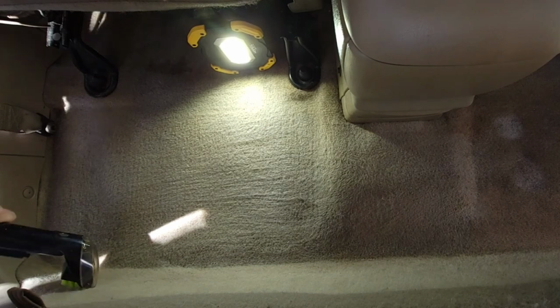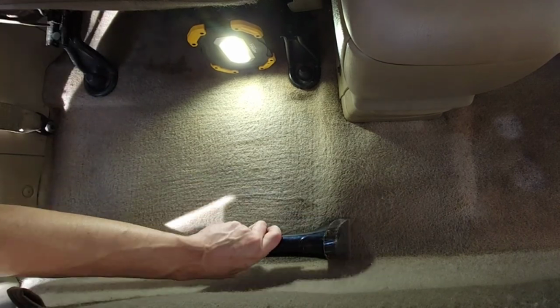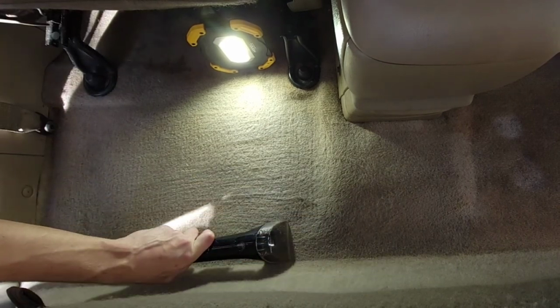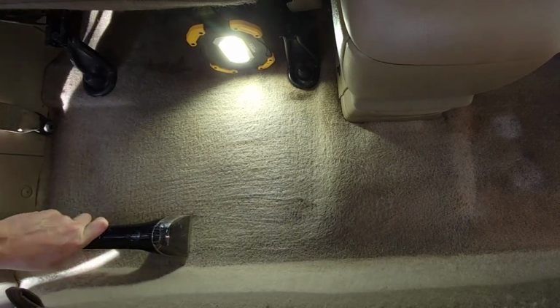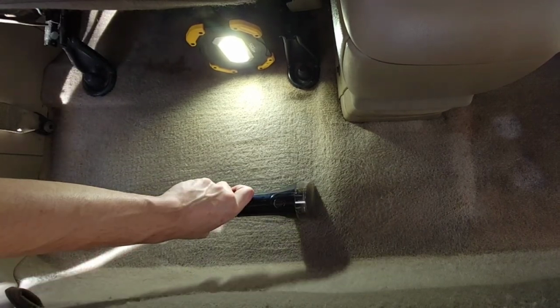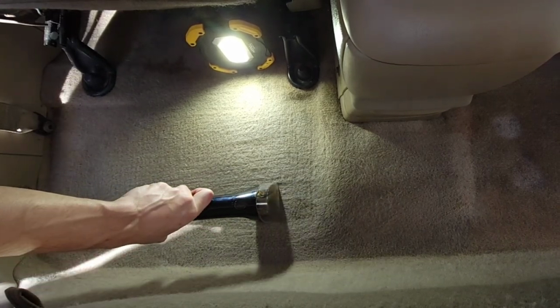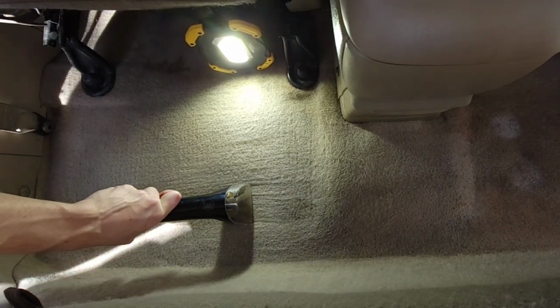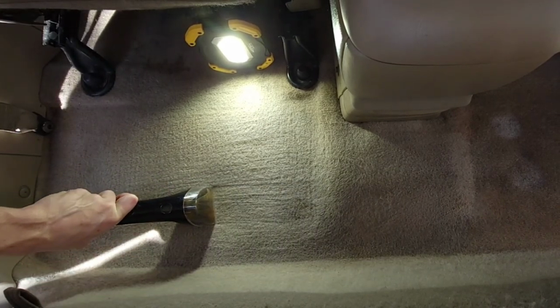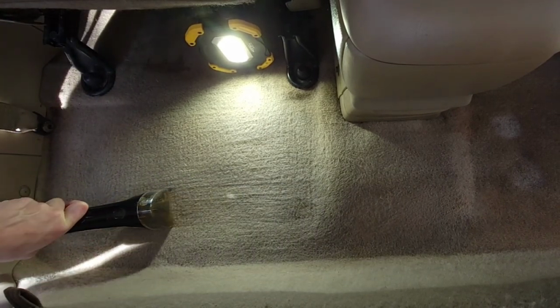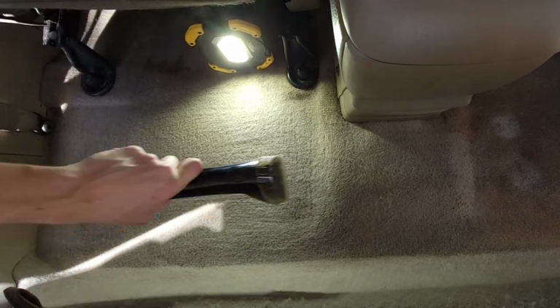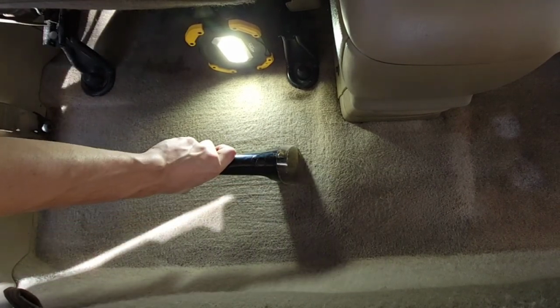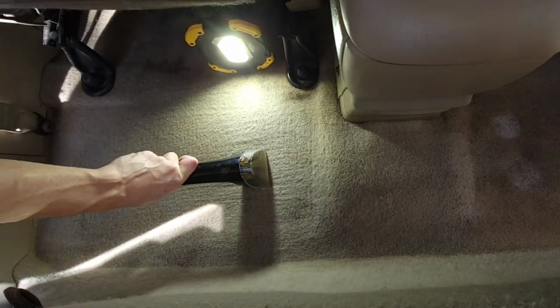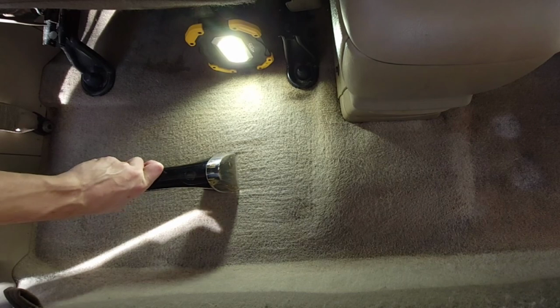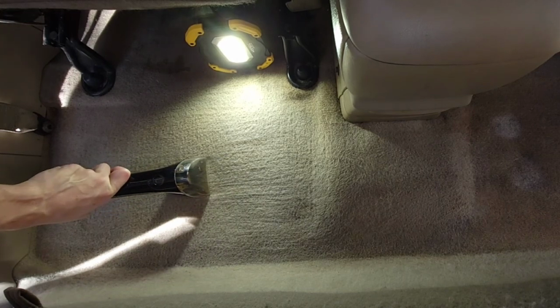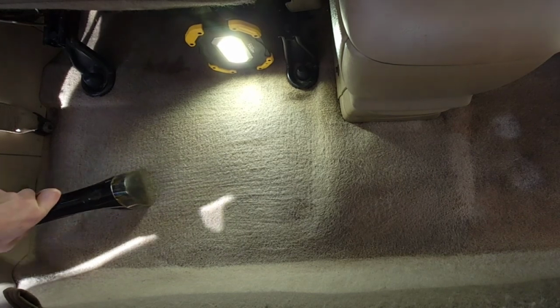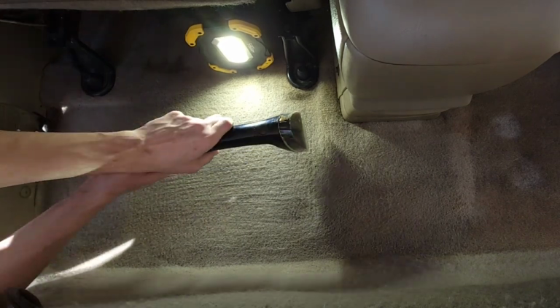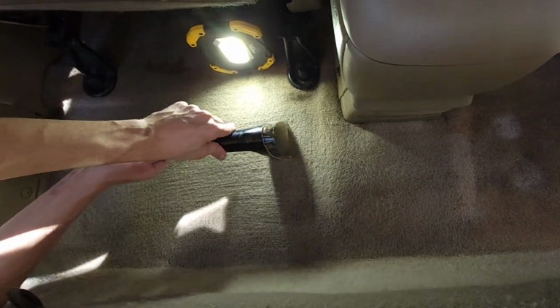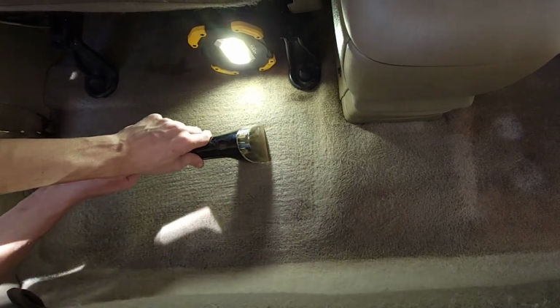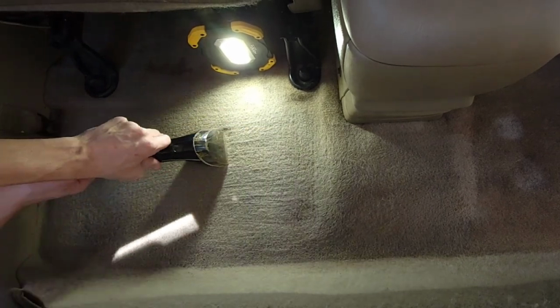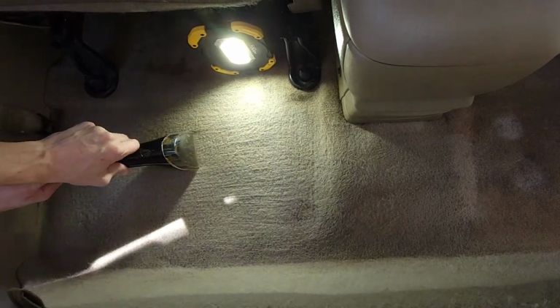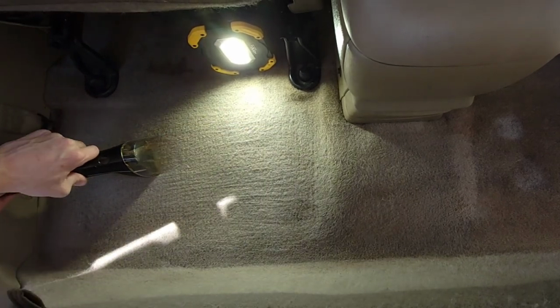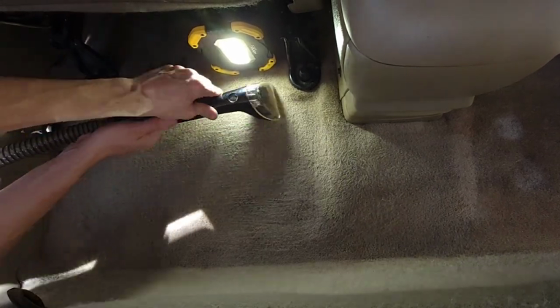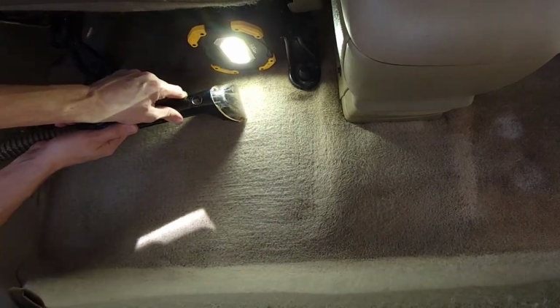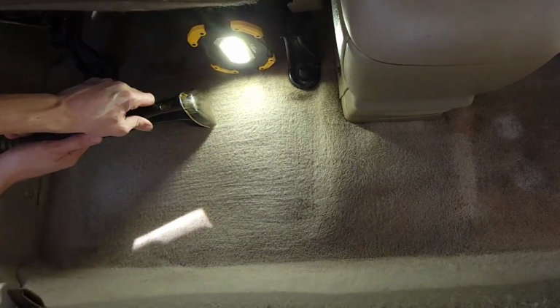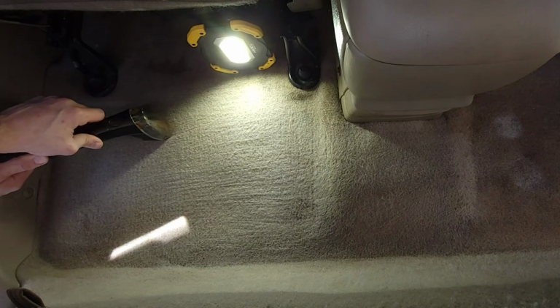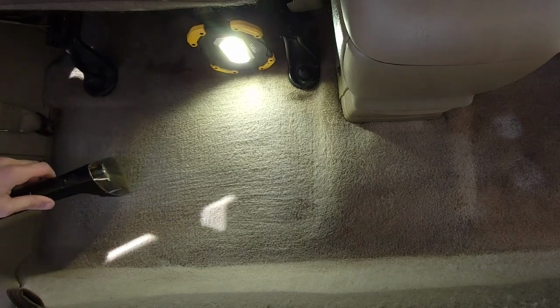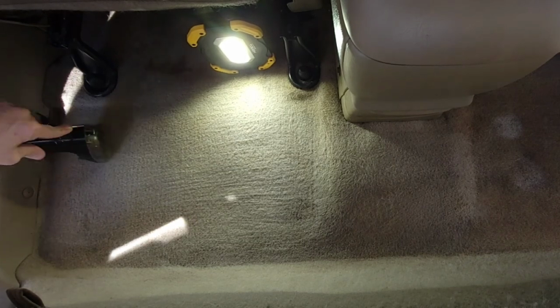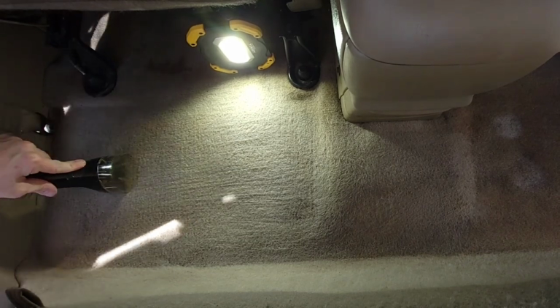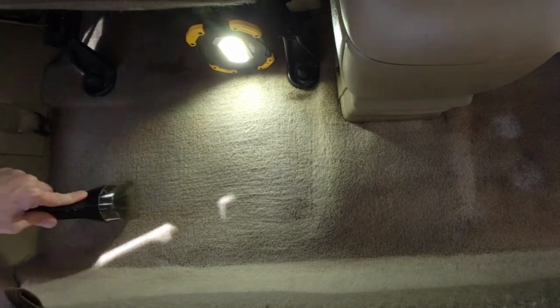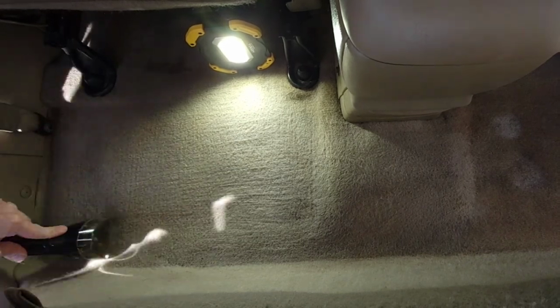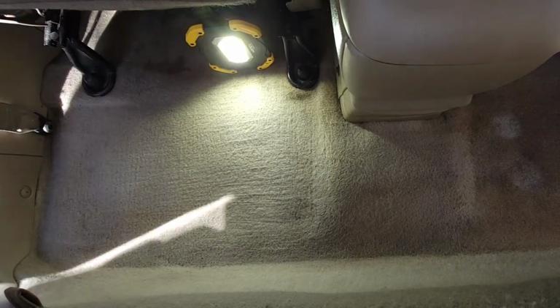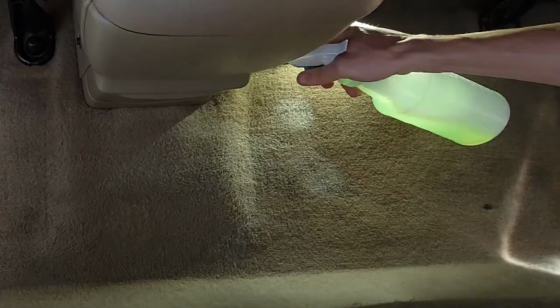Once the extractor isn't removing anything else with water, I'll make sure to clean all the water out of the carpet. Once it's nice and dry we'll switch to the other side — rinse and repeat.